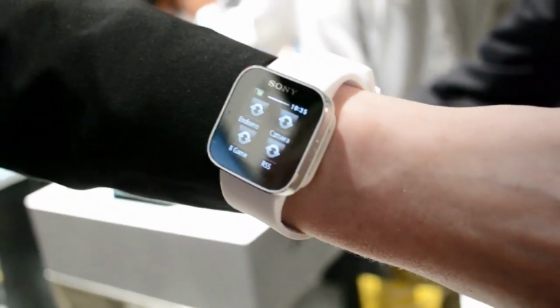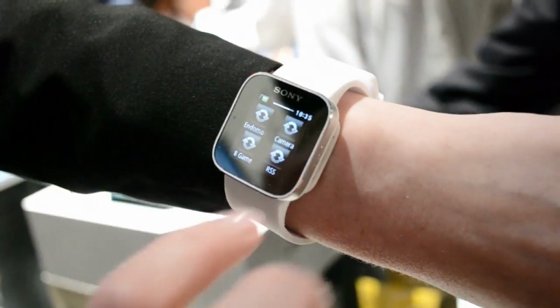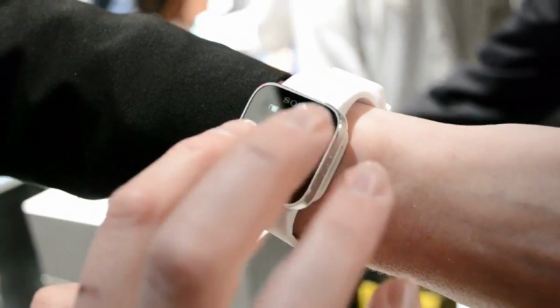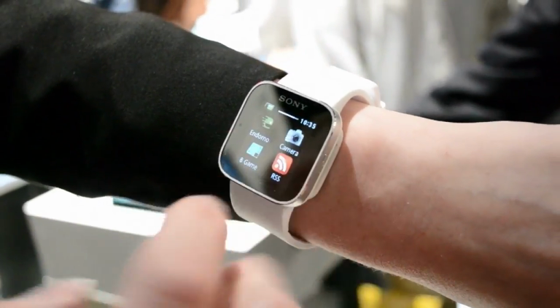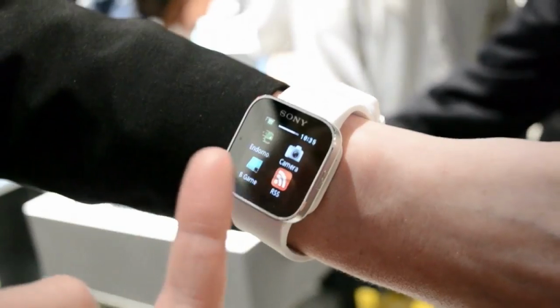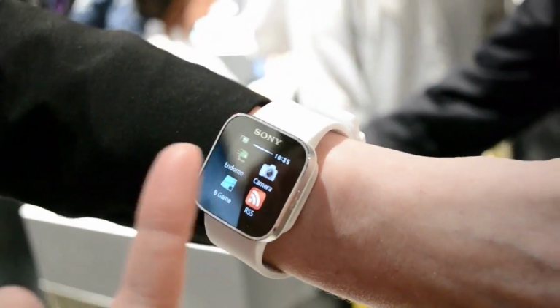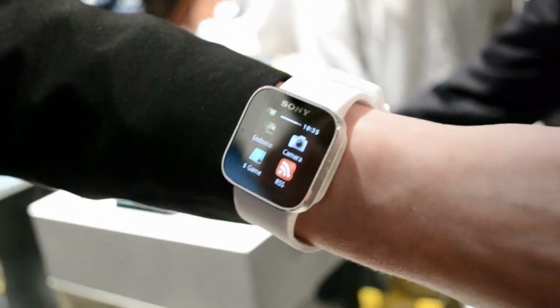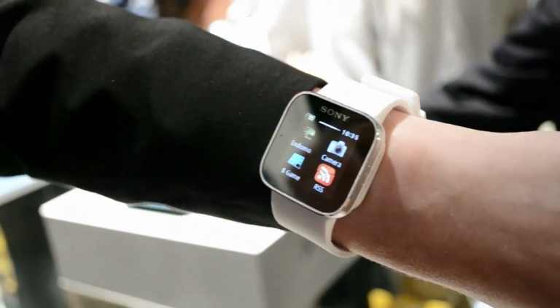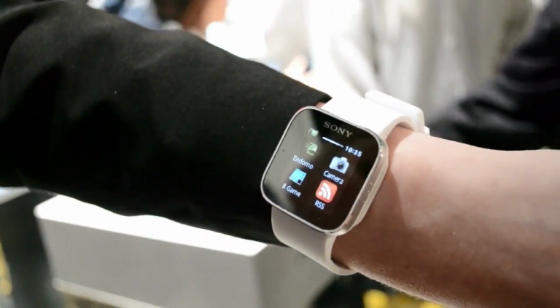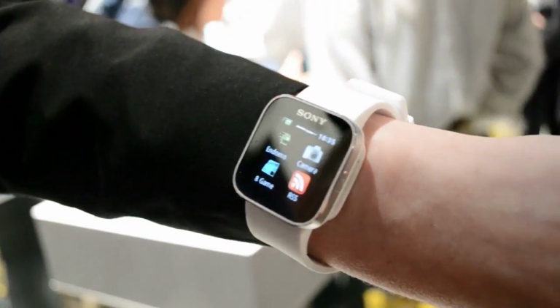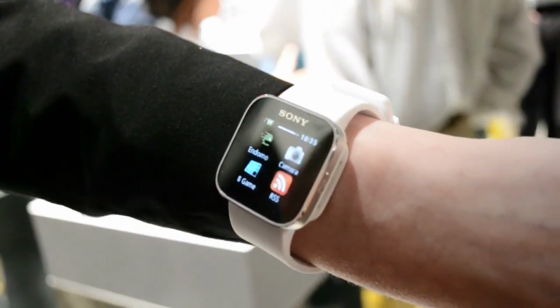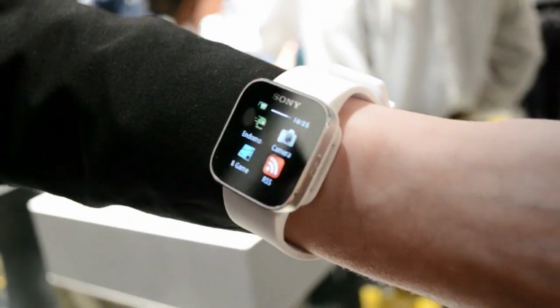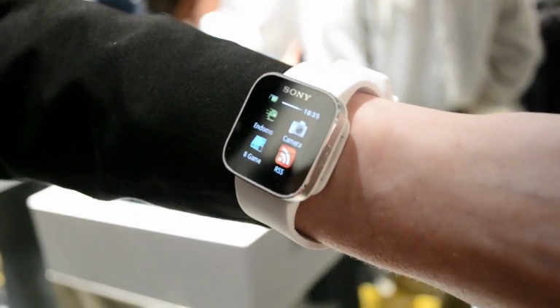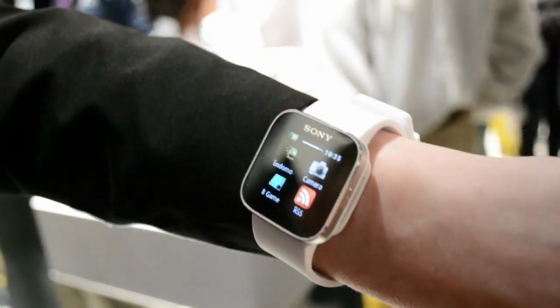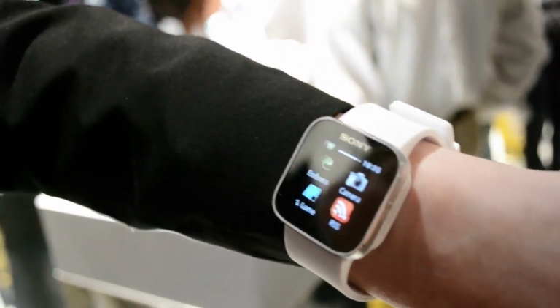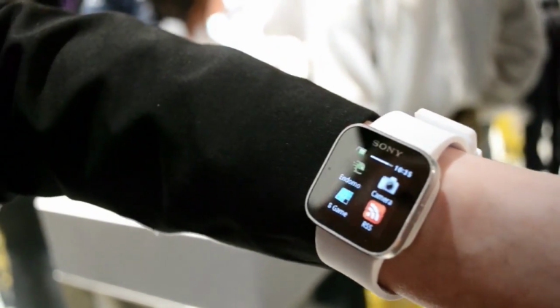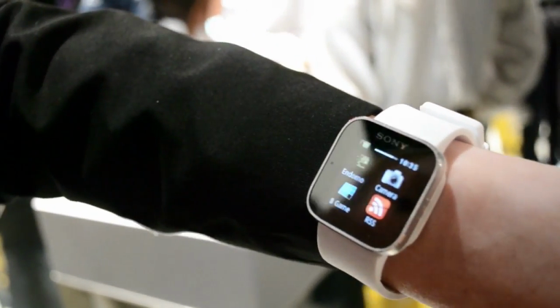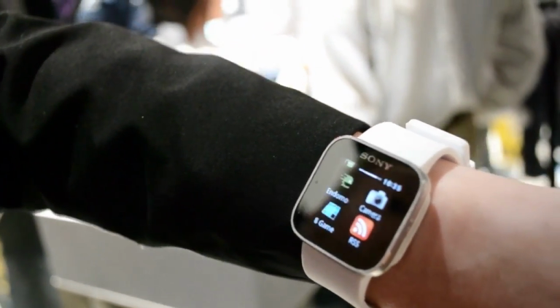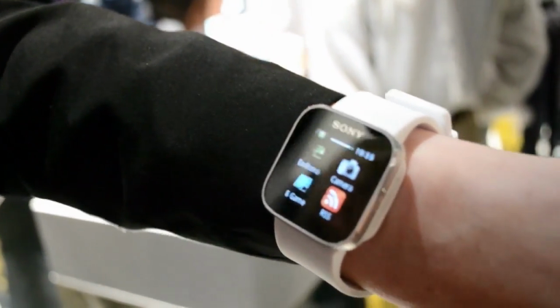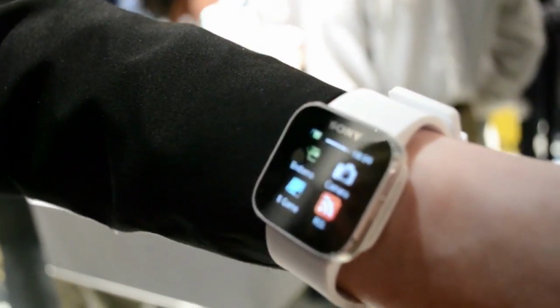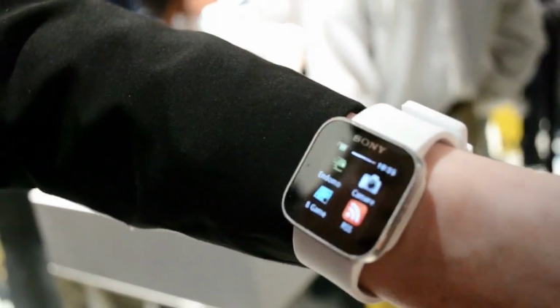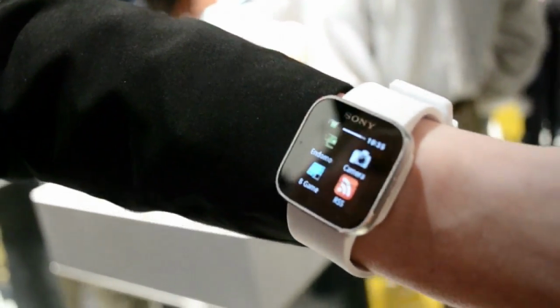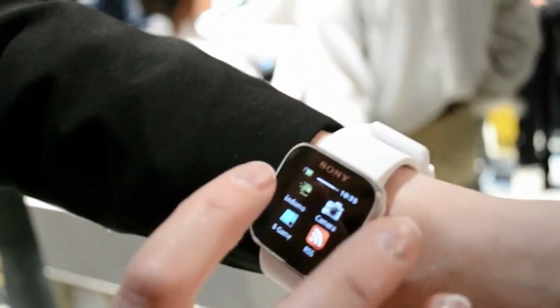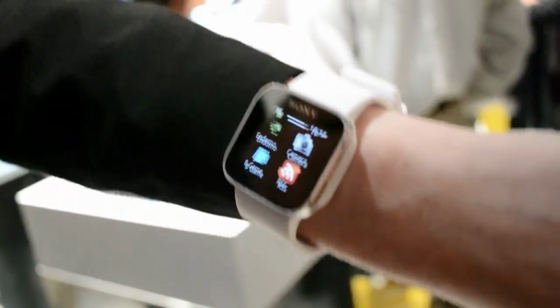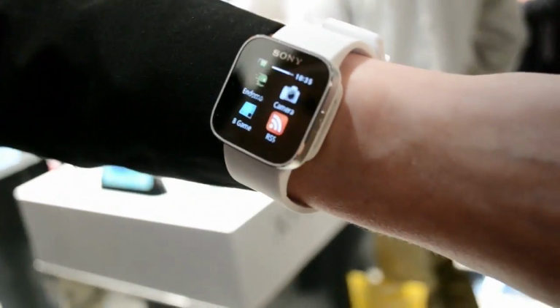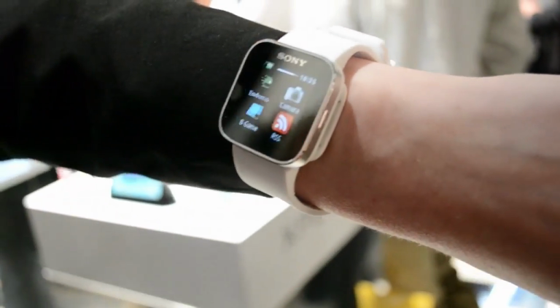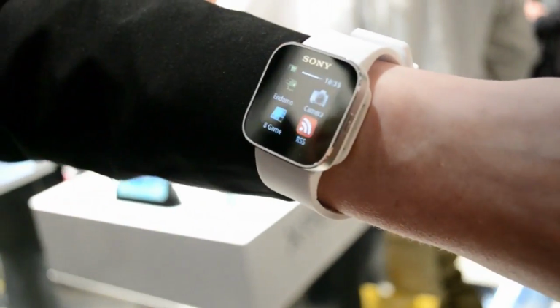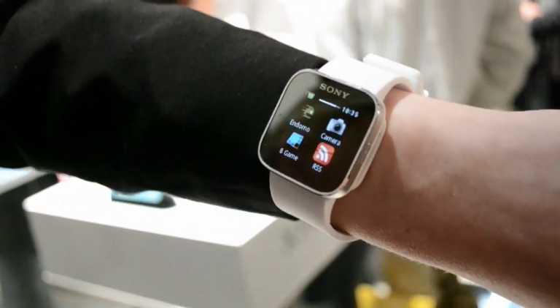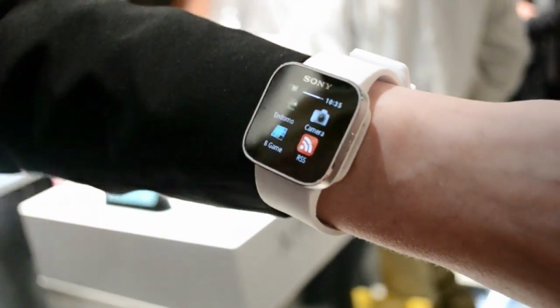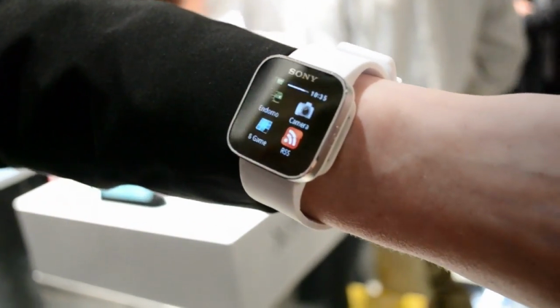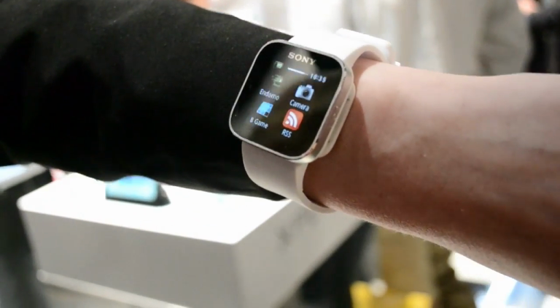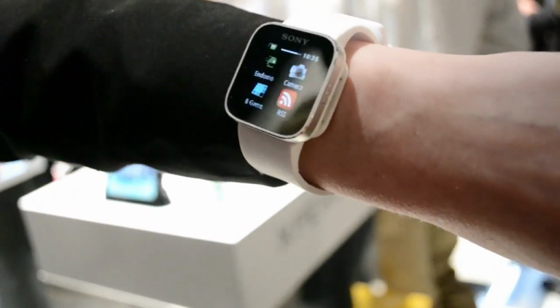Going back again, you can see Endomondo. We have a partnership with Endomondo, so it's possible to find an app on the Android market for this product so that you can use it as a sports watch as well.